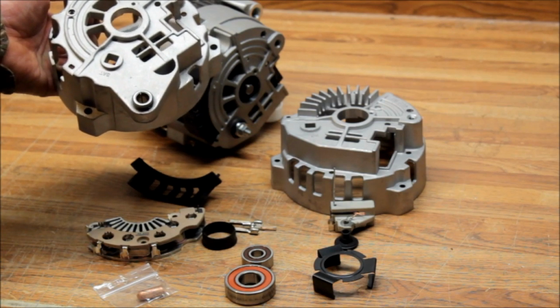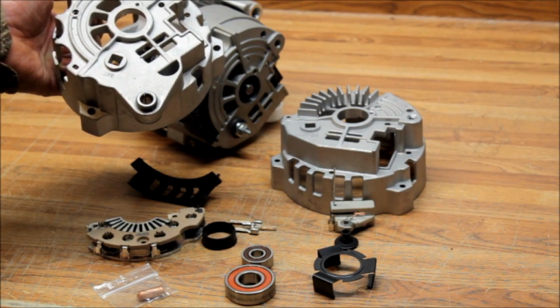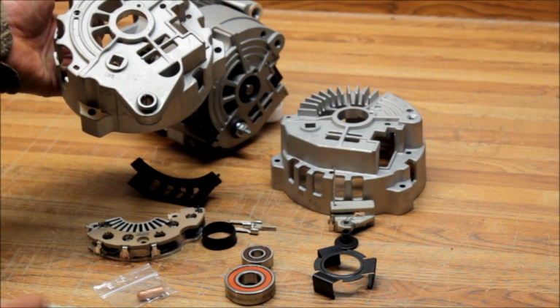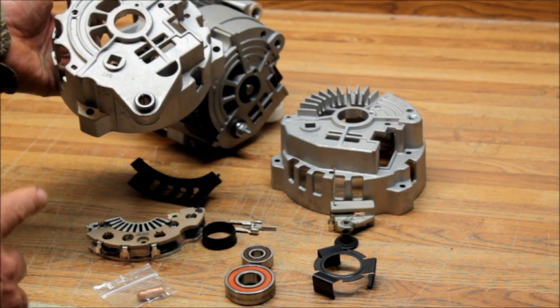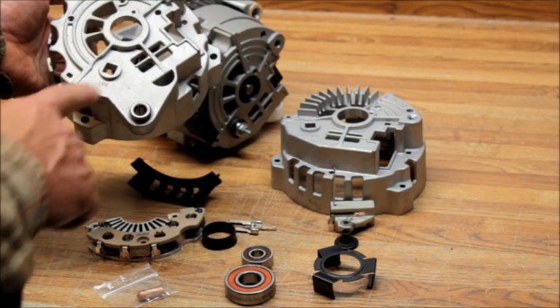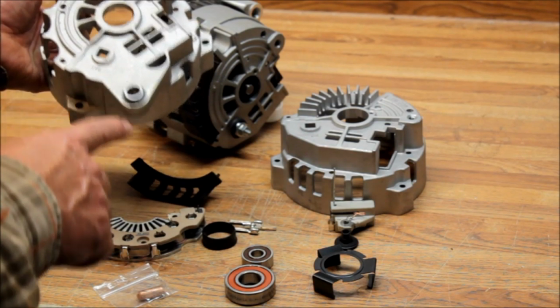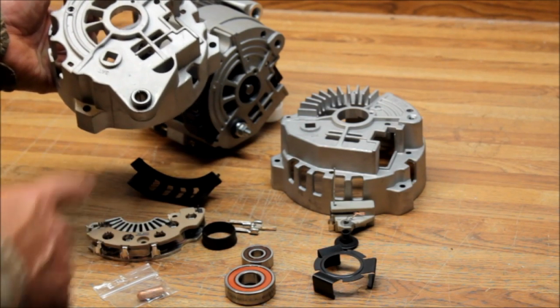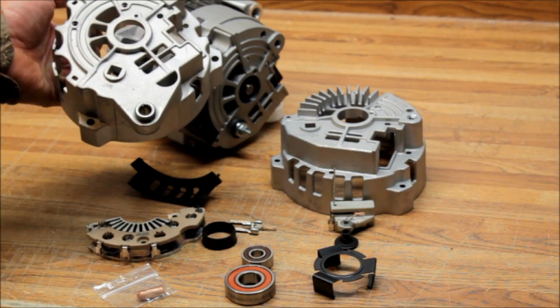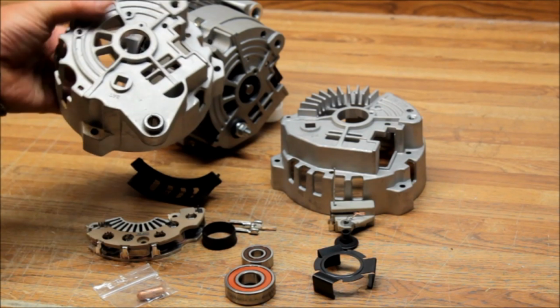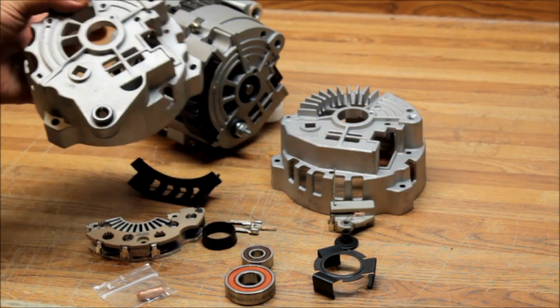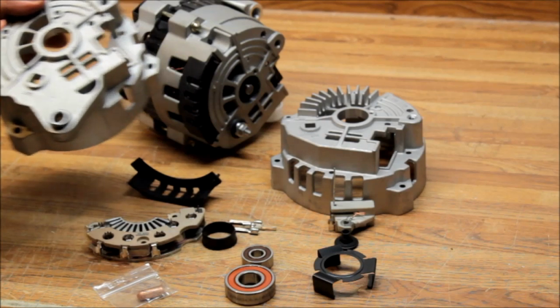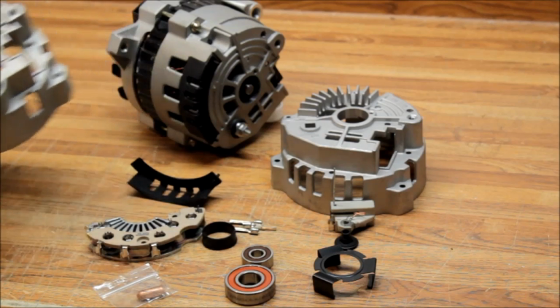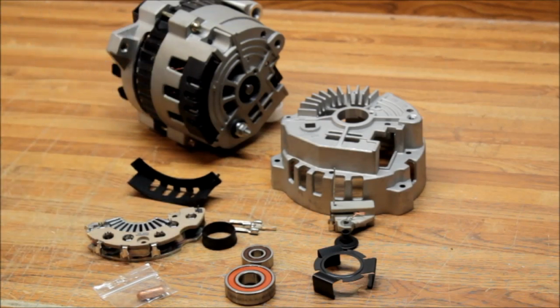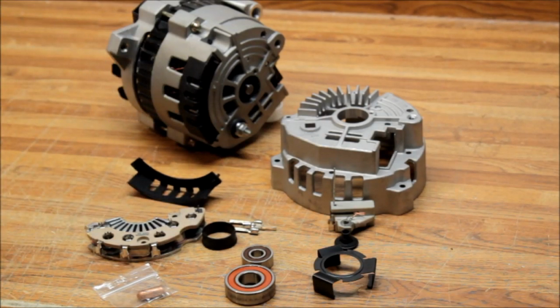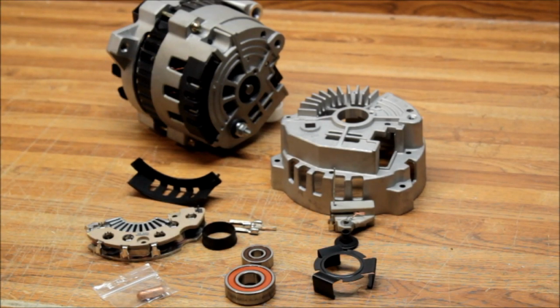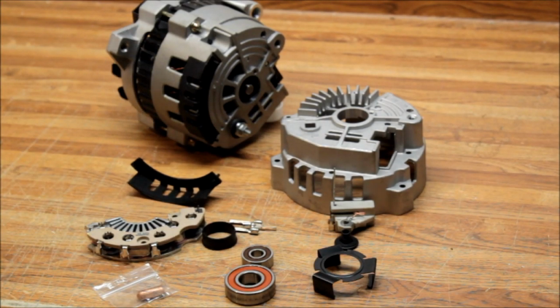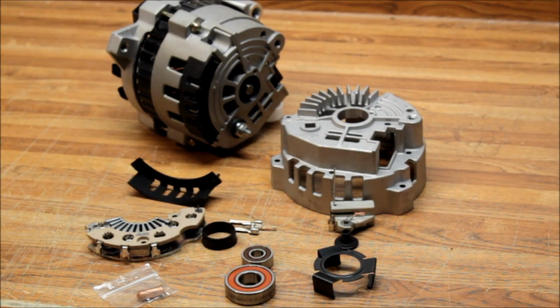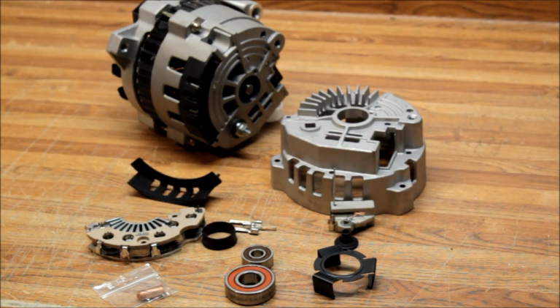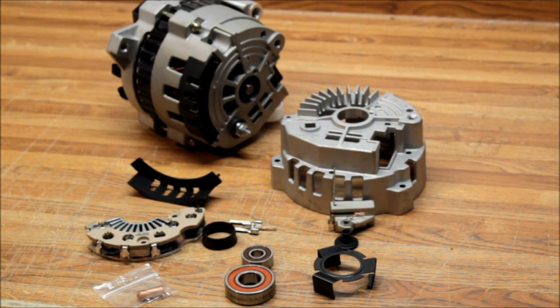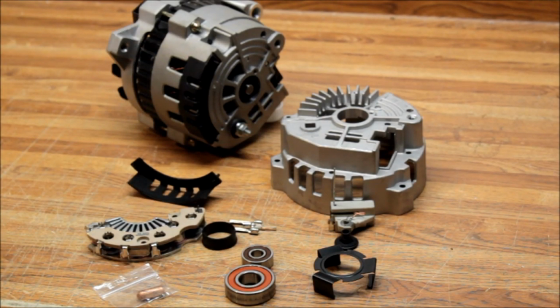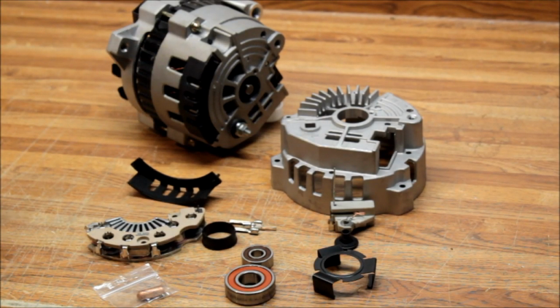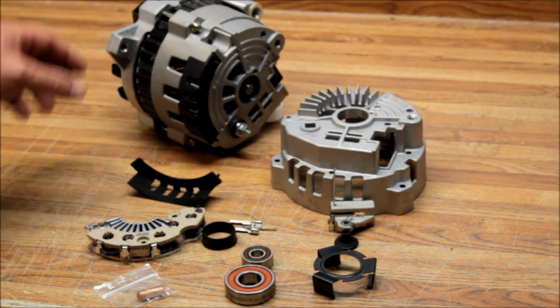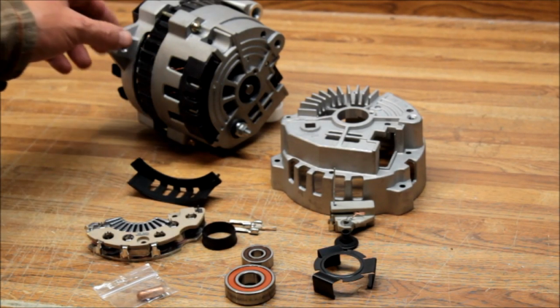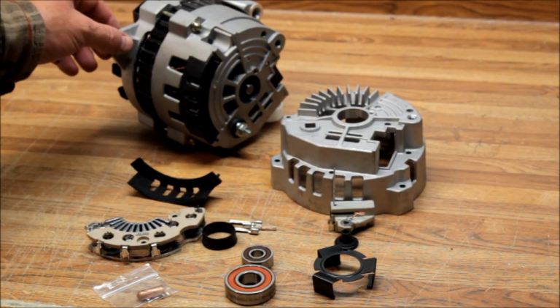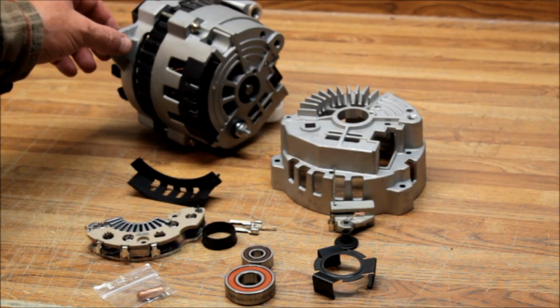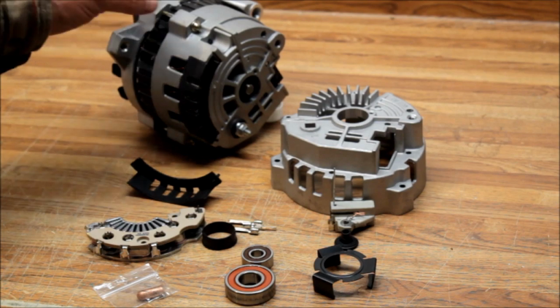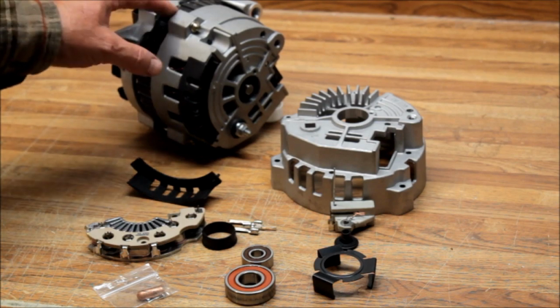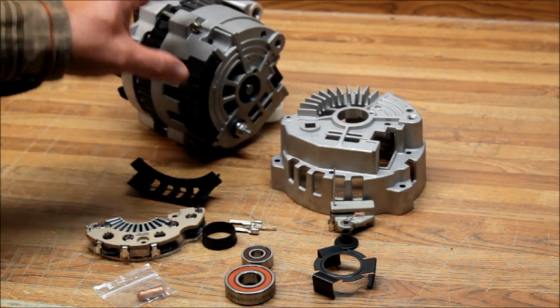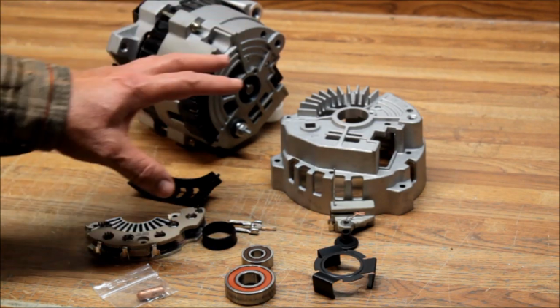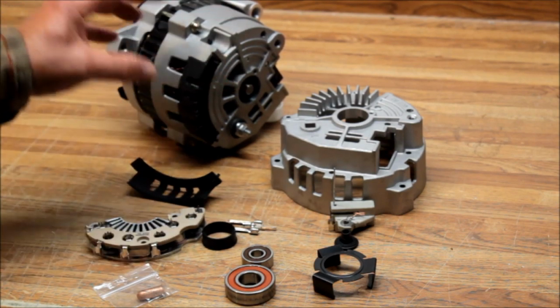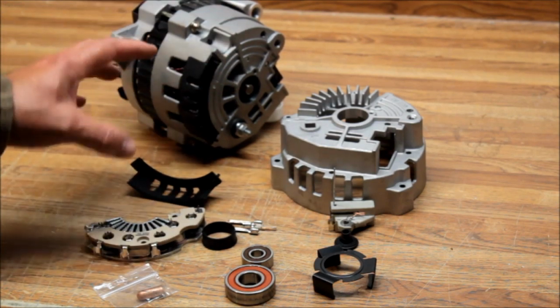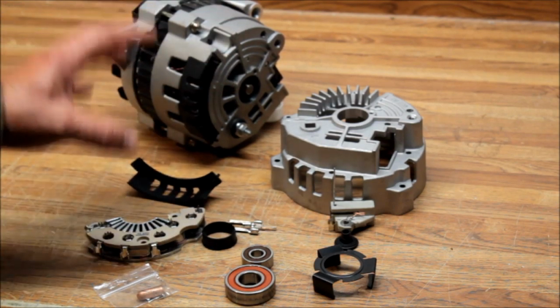This is a great product — it's the 7130 or the 7140 kit. We're going to have another video showing you how to install this later.